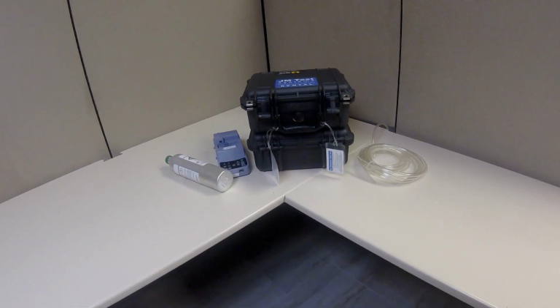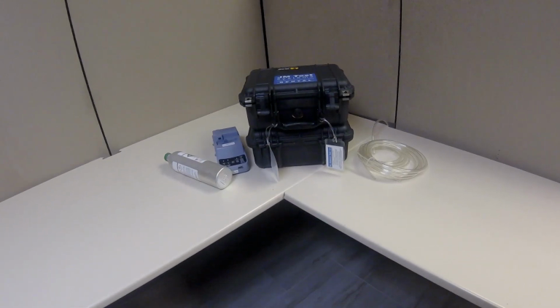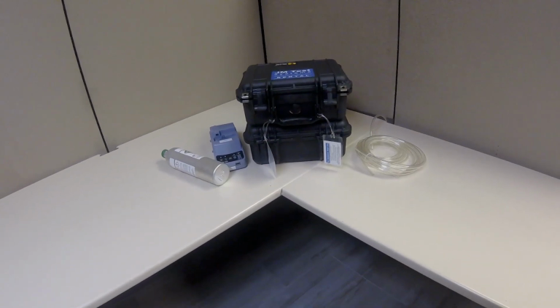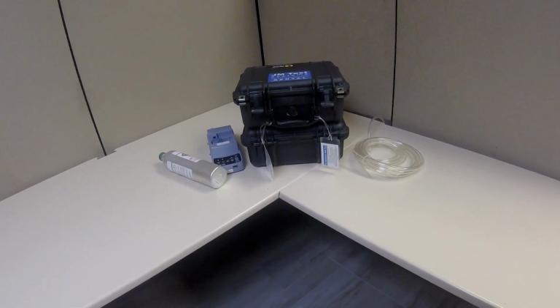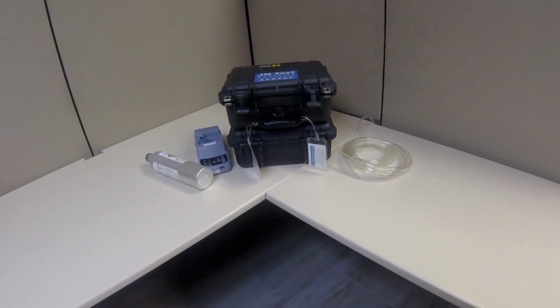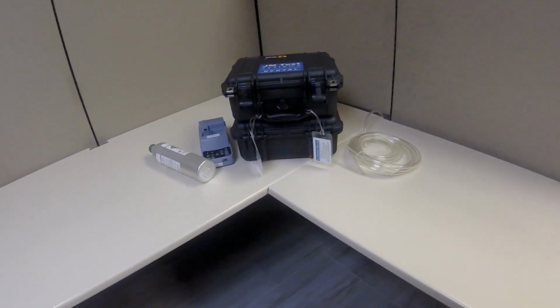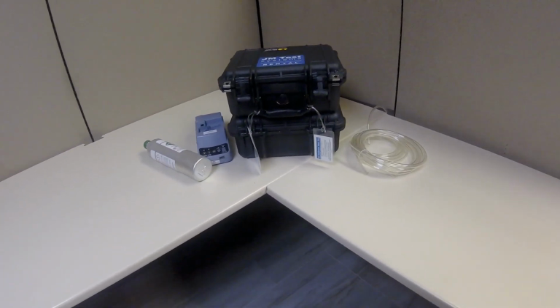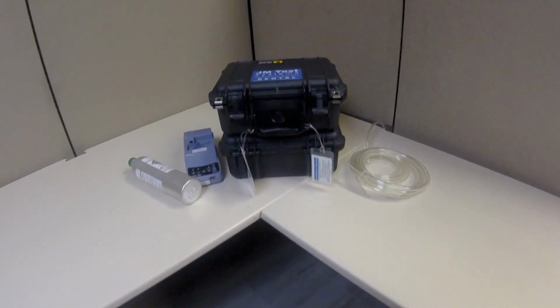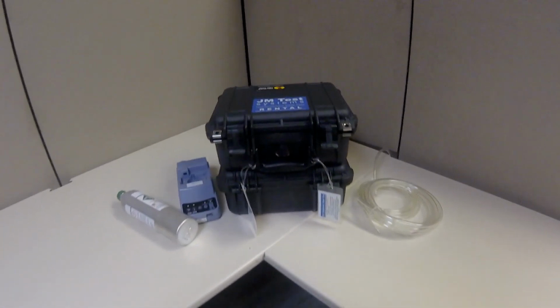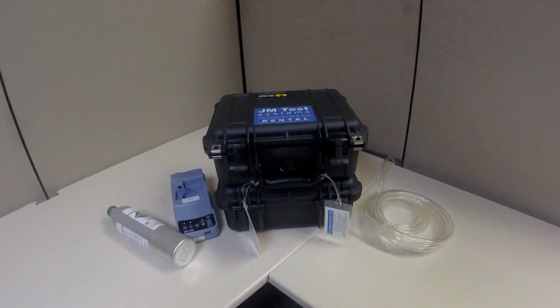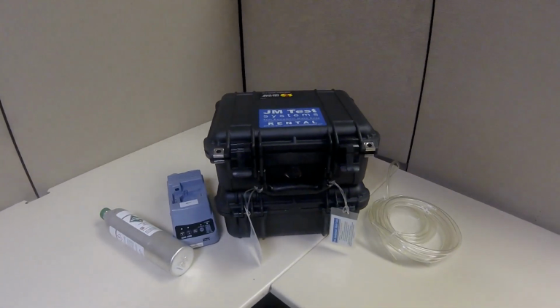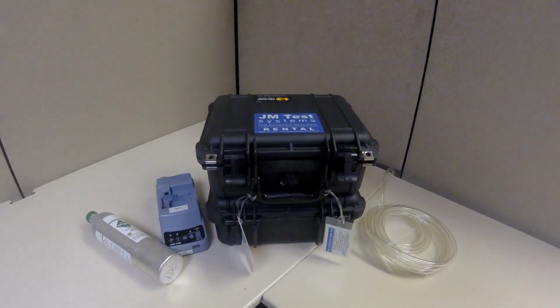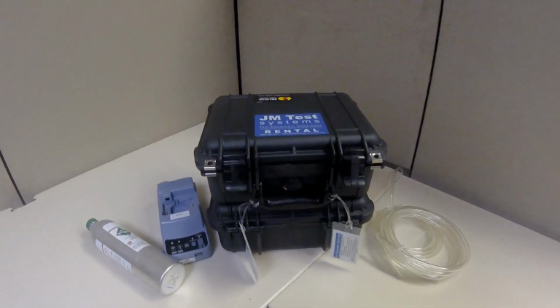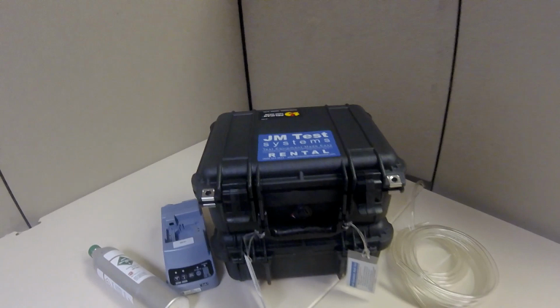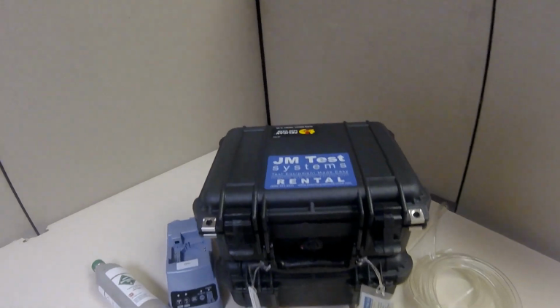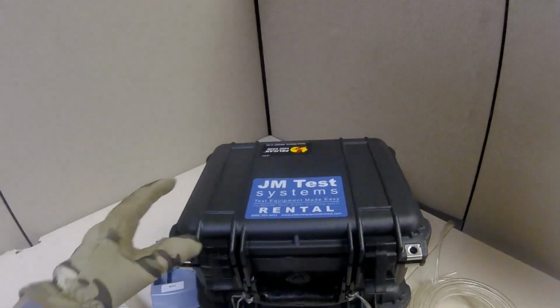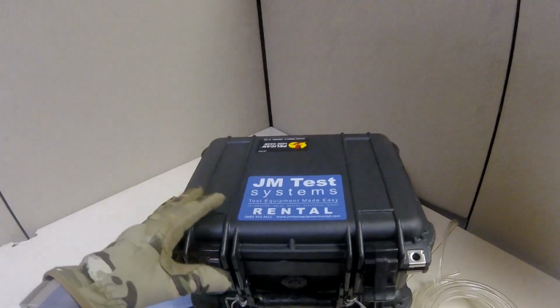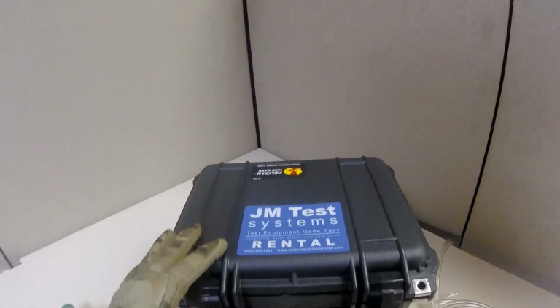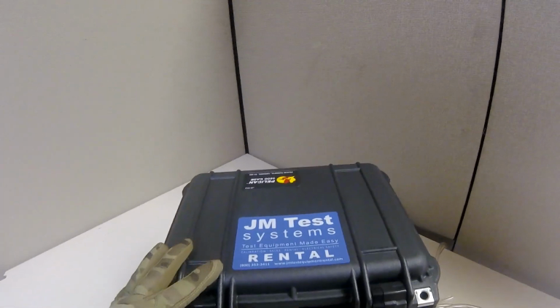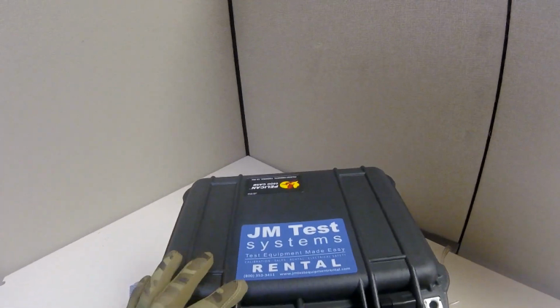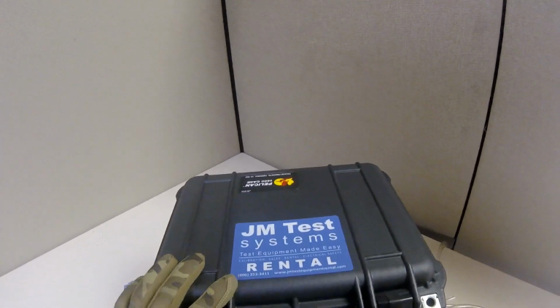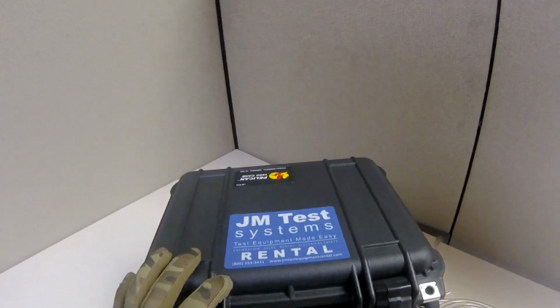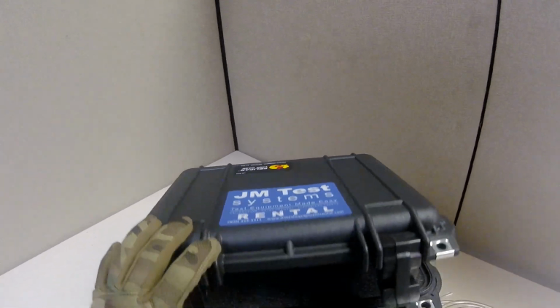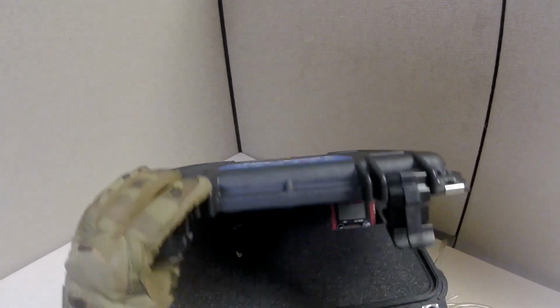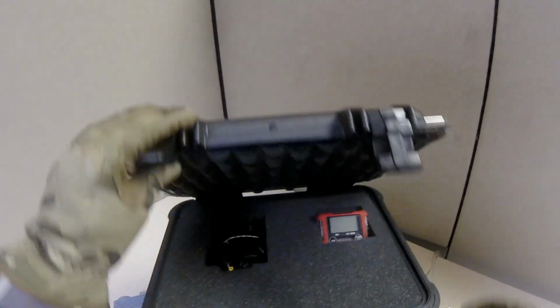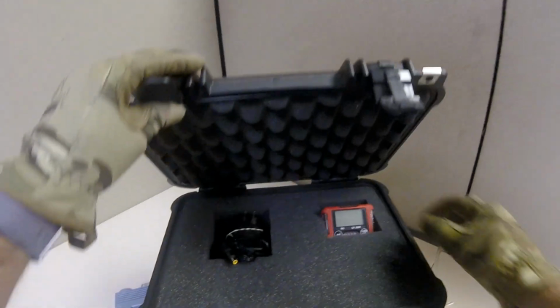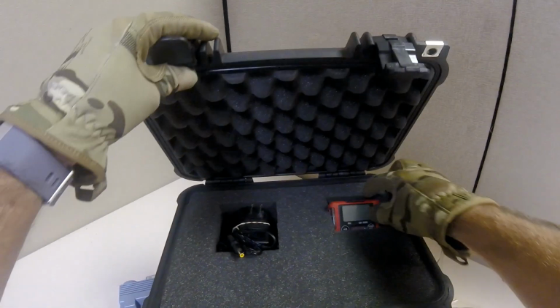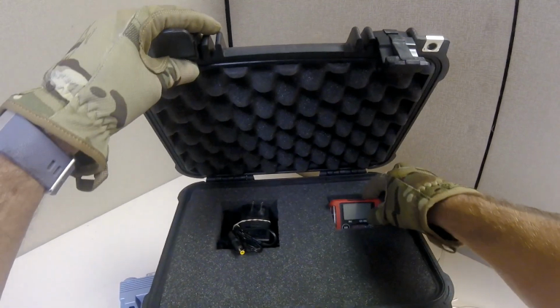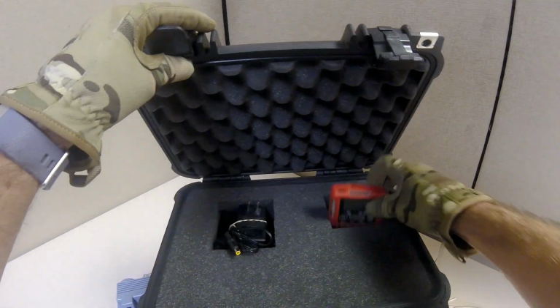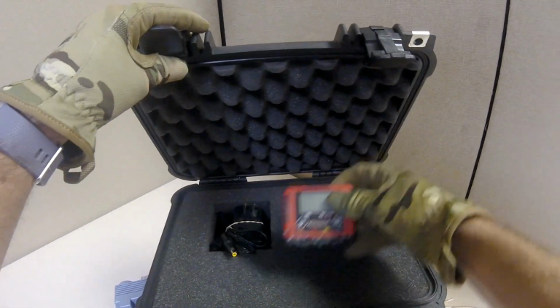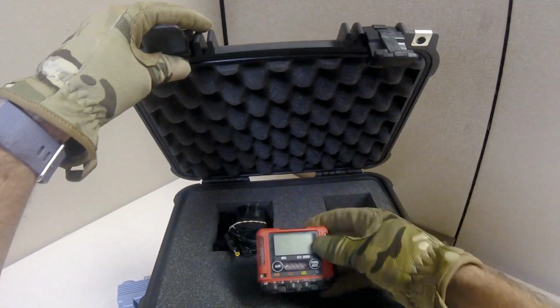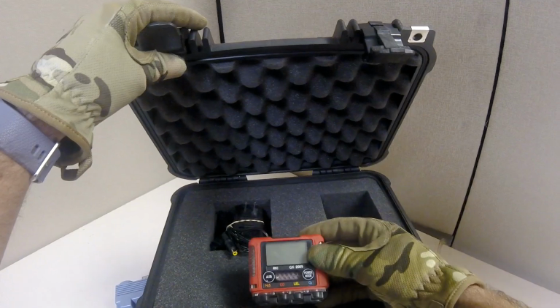This is Patrick McCants from the JM Test Systems Rental Department, and today we will be running through a quick start and a couple of troubleshooting tips for the RKI GX2009 series gas monitor.